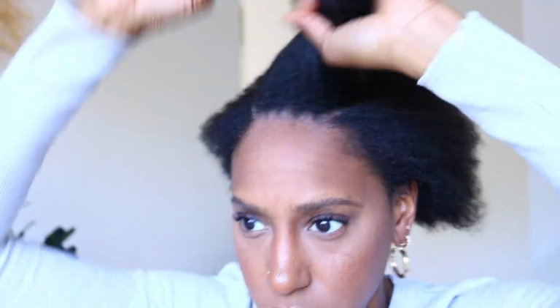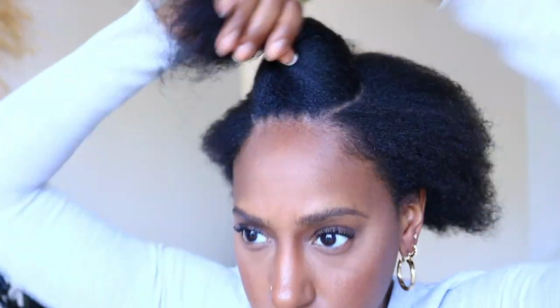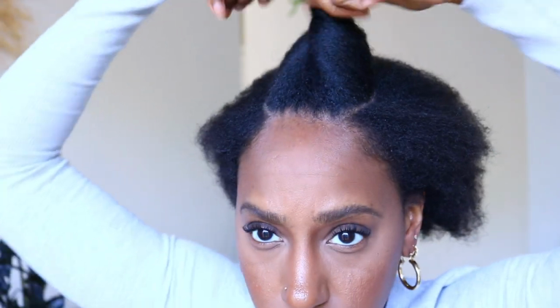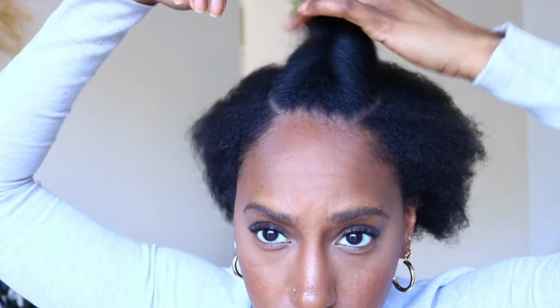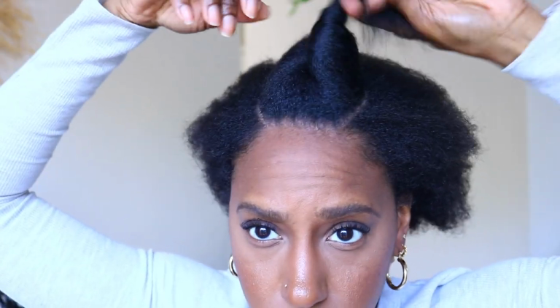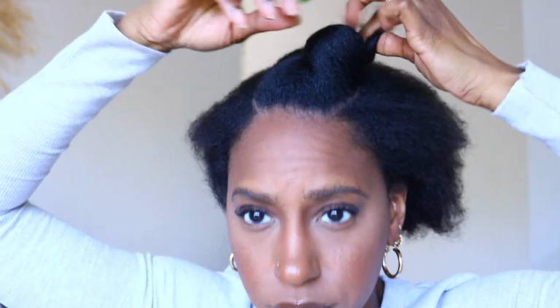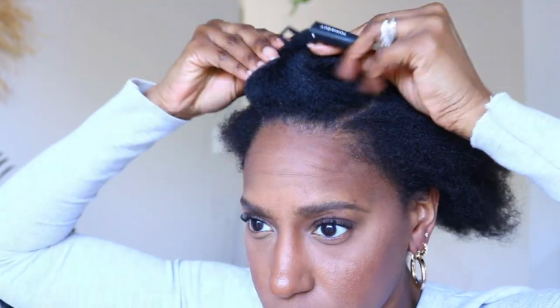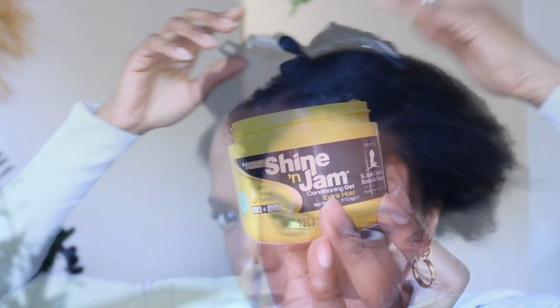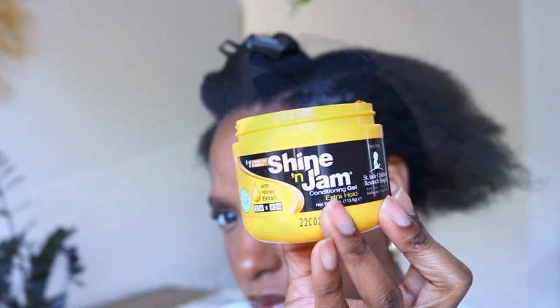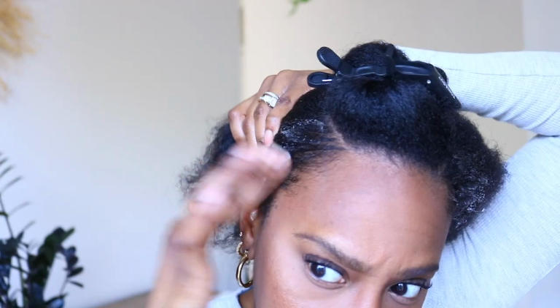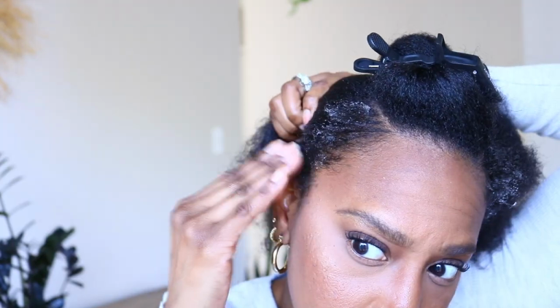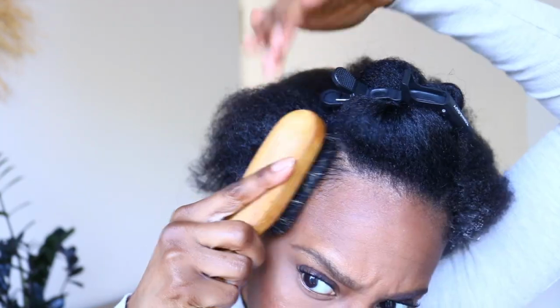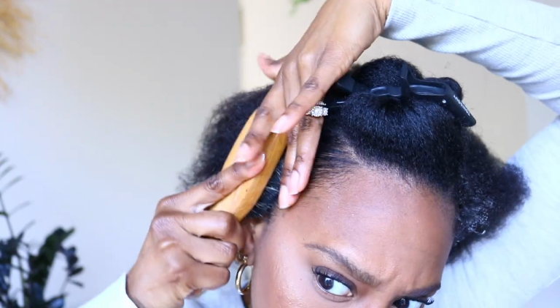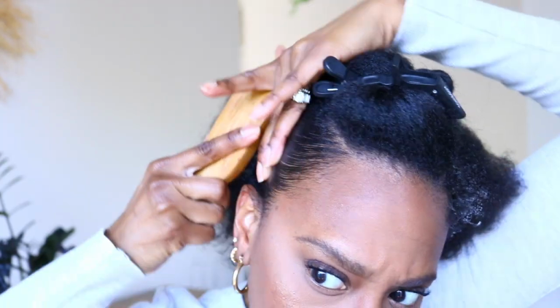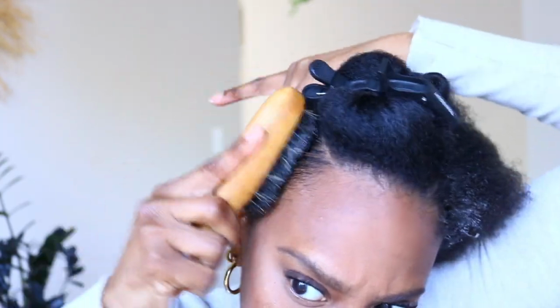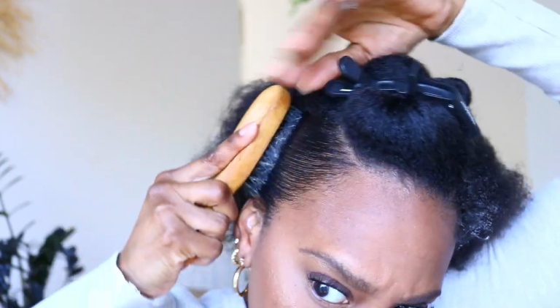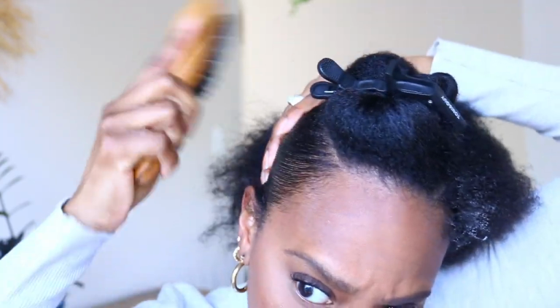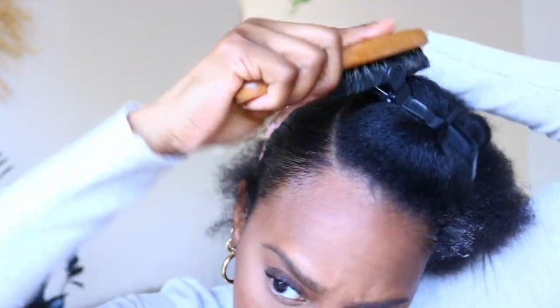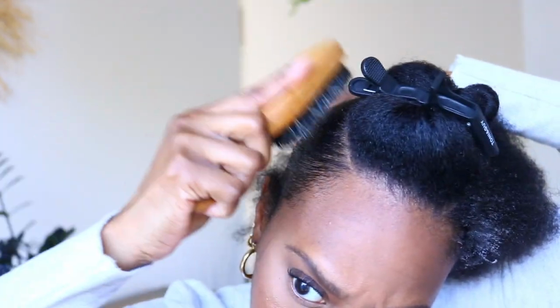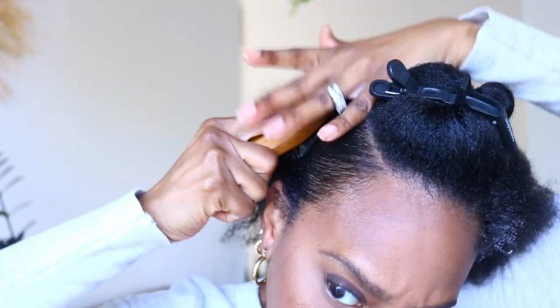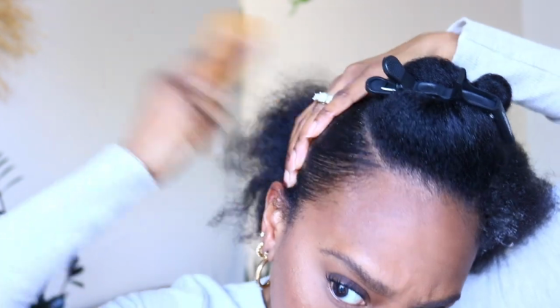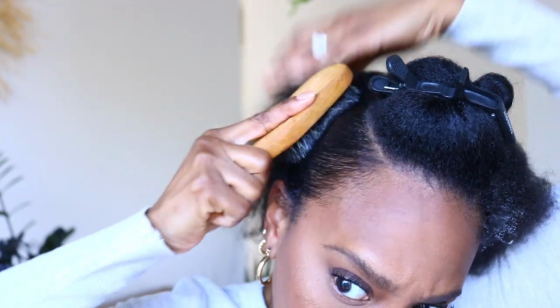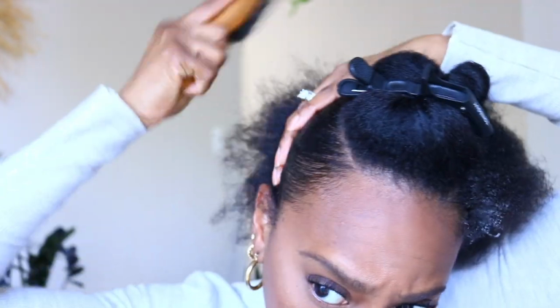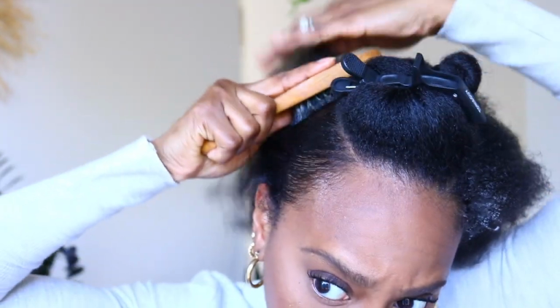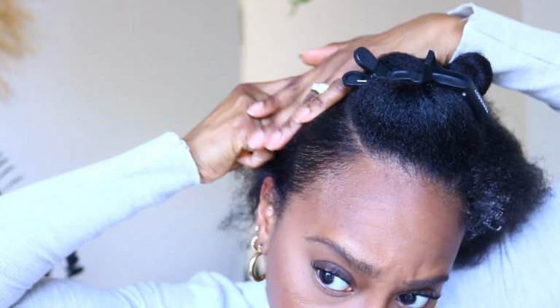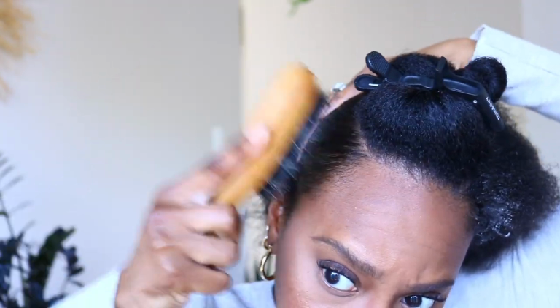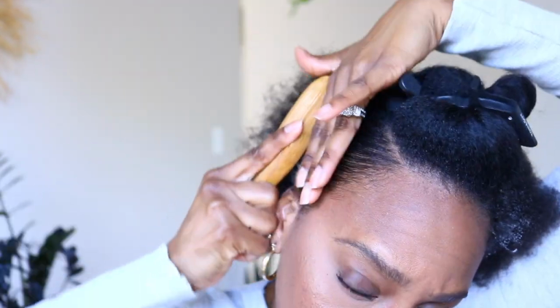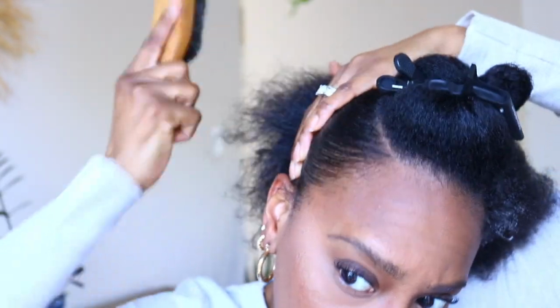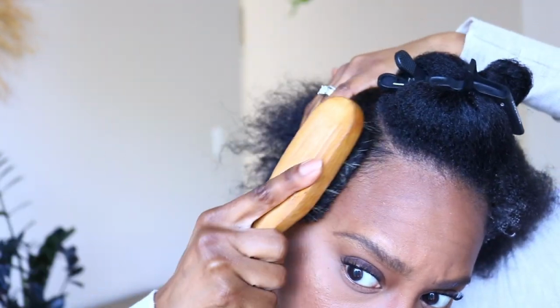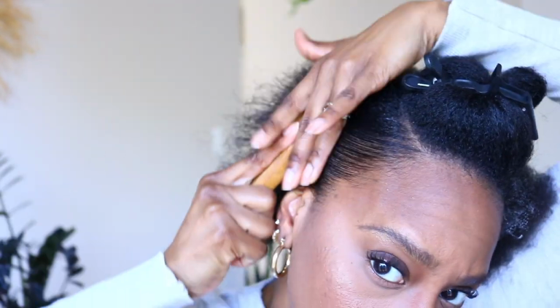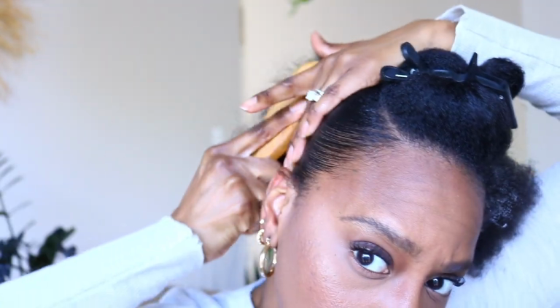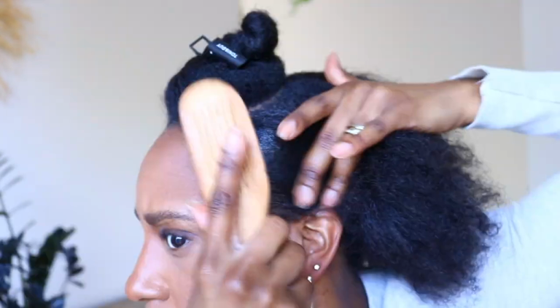Pinning that away and focusing on the back. I'm taking my Shining Jam and I'm going to smooth the sides — mainly the sides because that's what's going to be showing — and I'm going to pull my hair back into a little ponytail and tuck it away with the bobby pin.